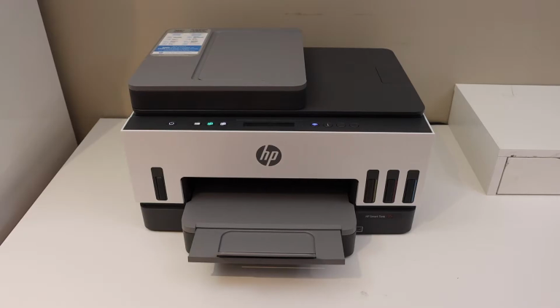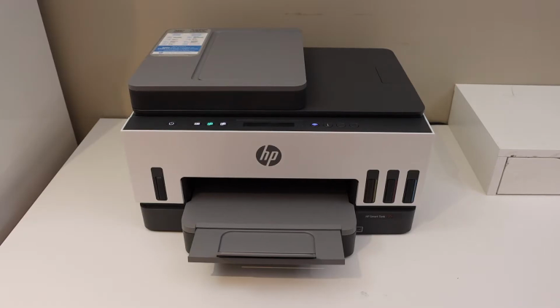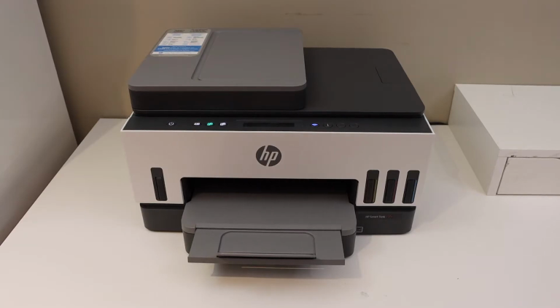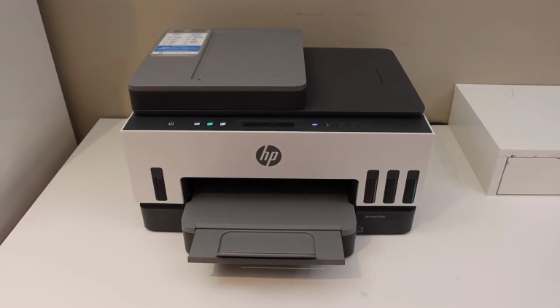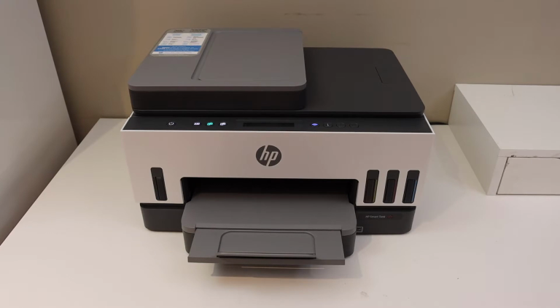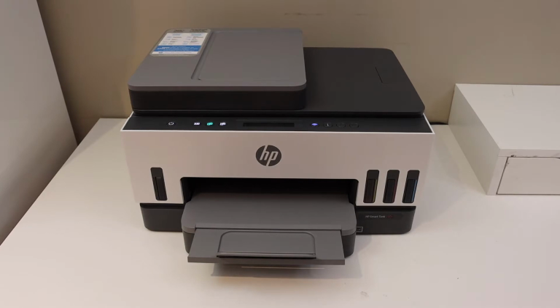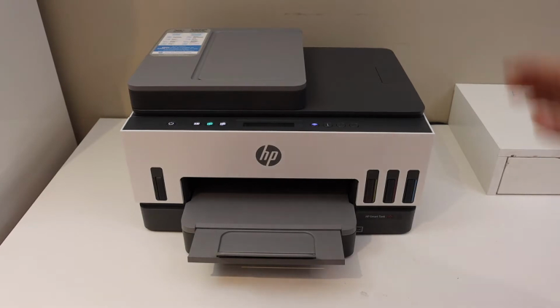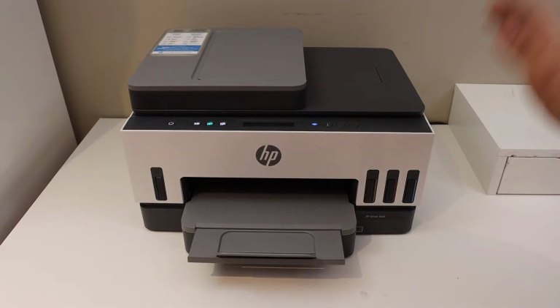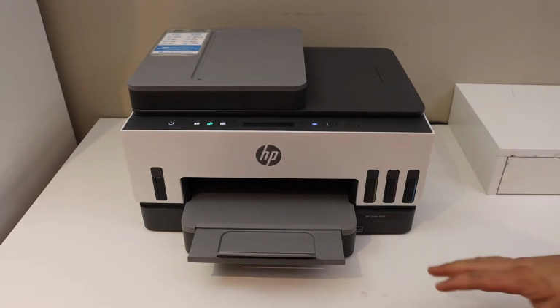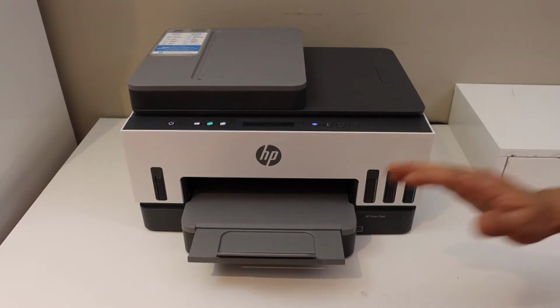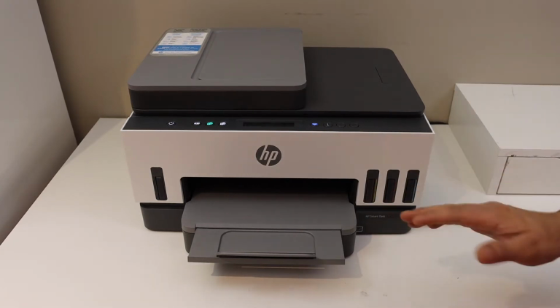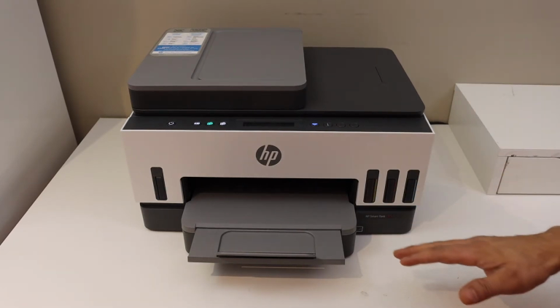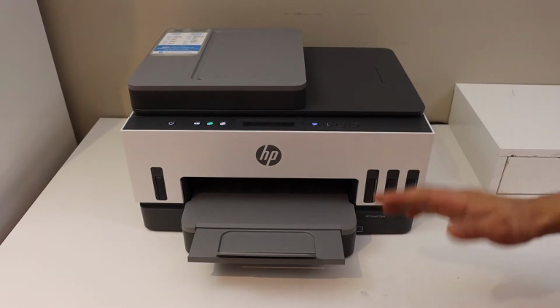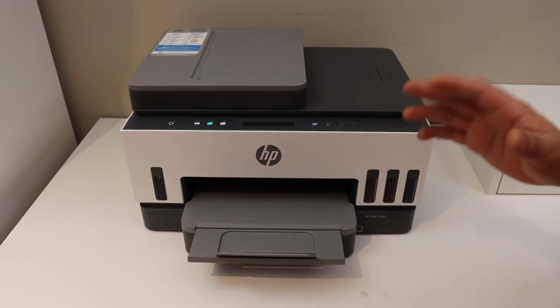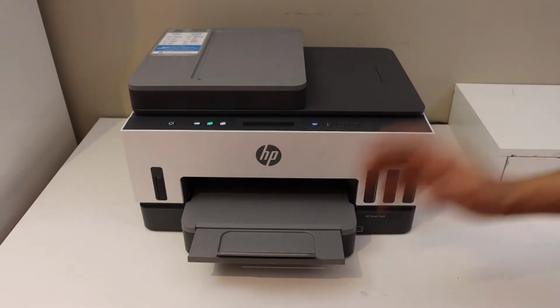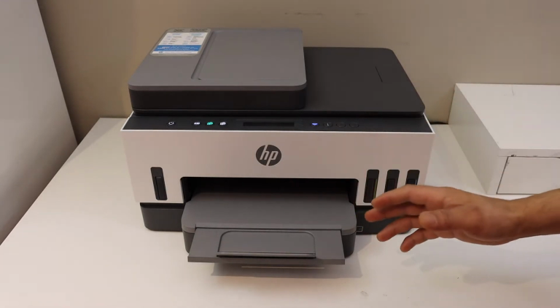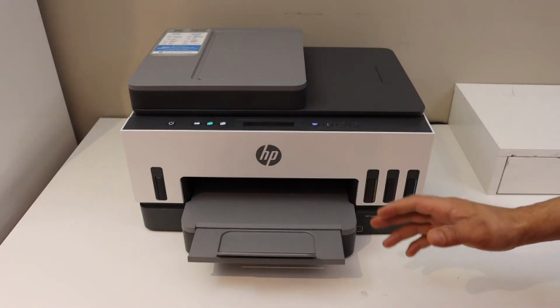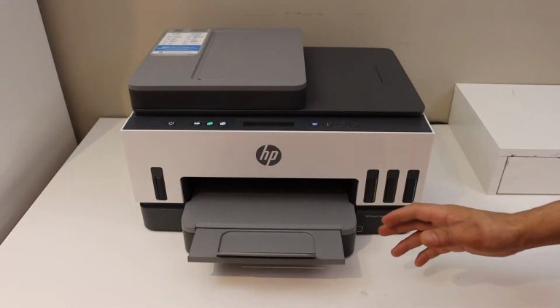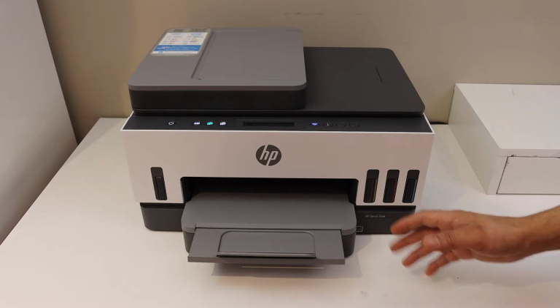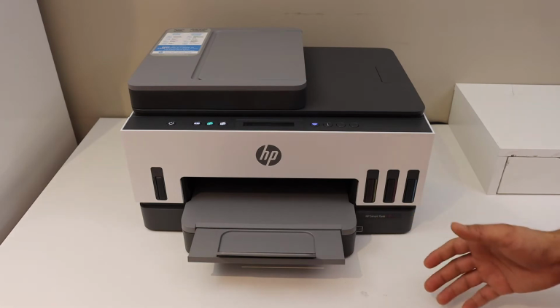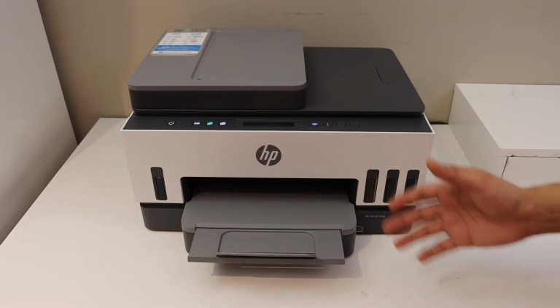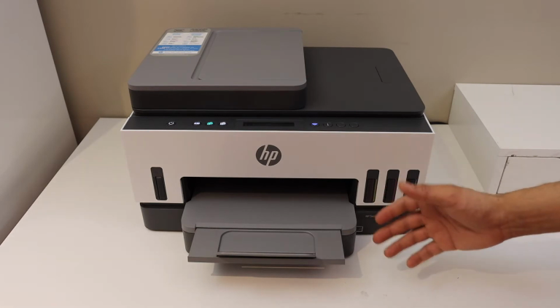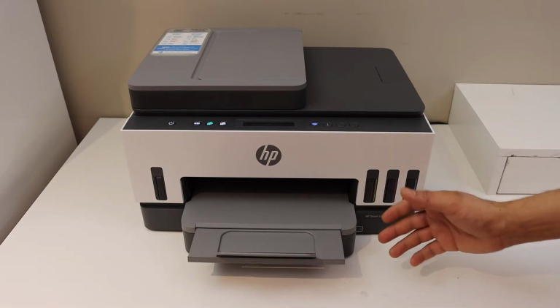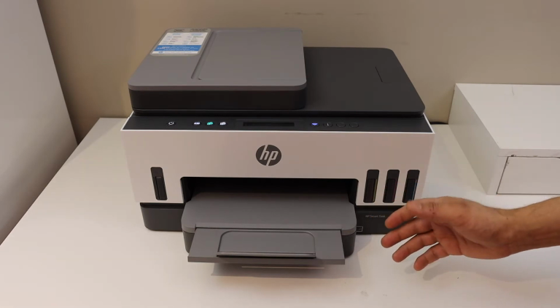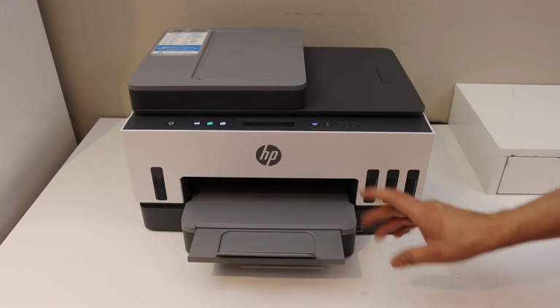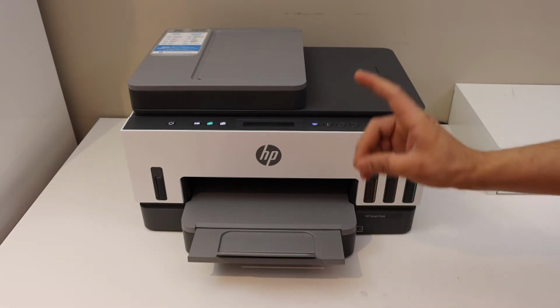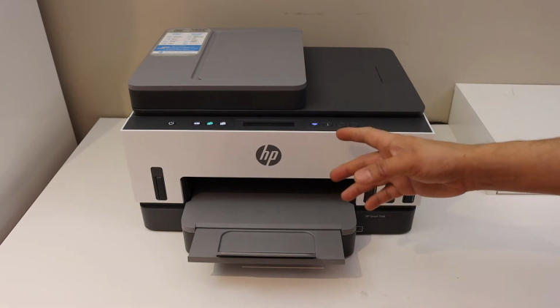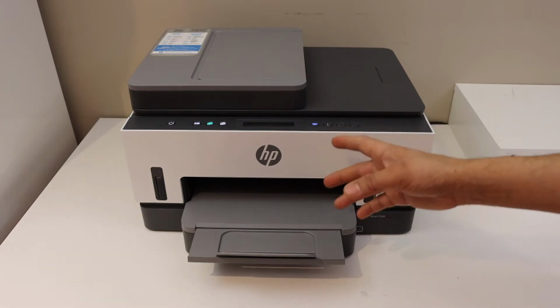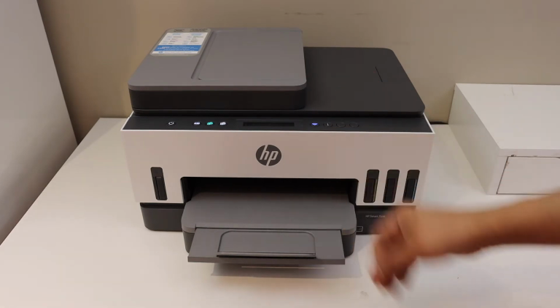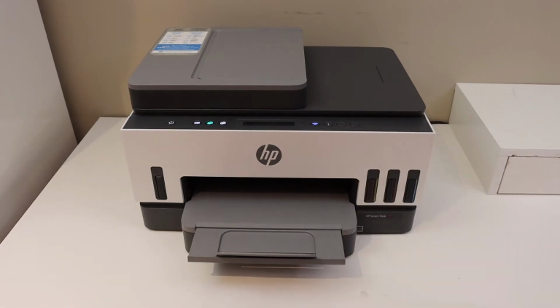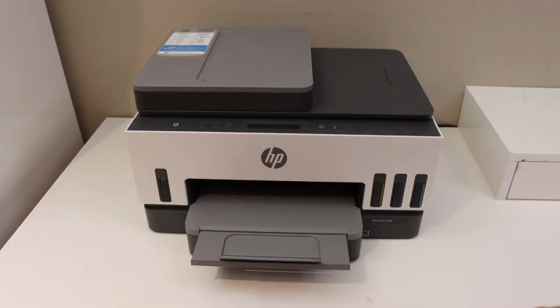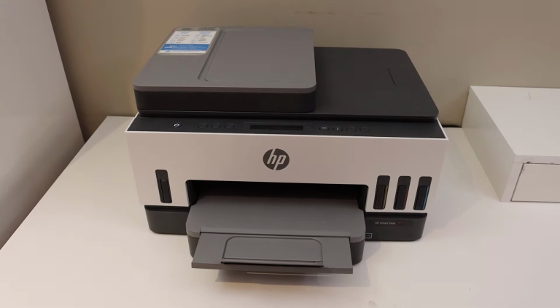In this video I'm going to show you how to do the Wi-Fi setup of your HP SmartTank 7305 printer. The first thing is to switch on the printer and go to the control panel.